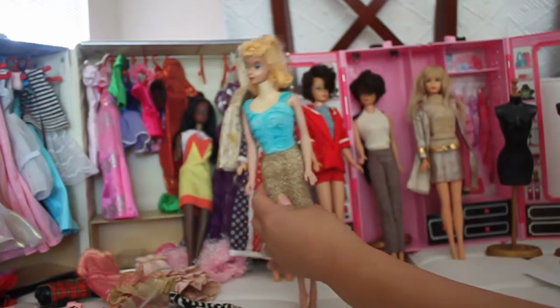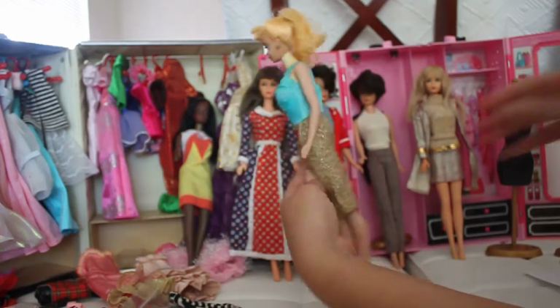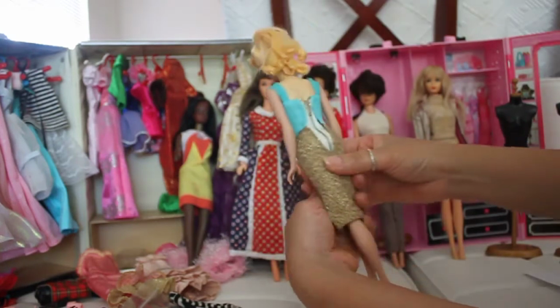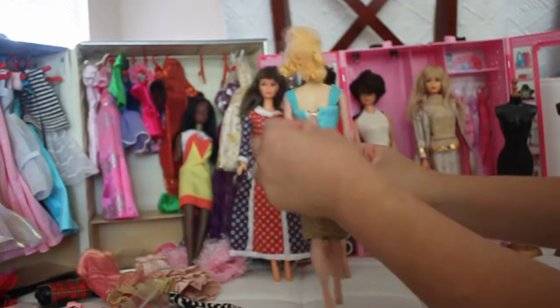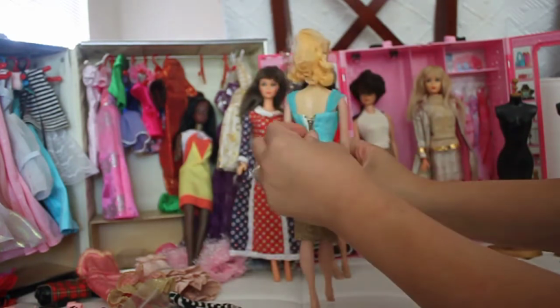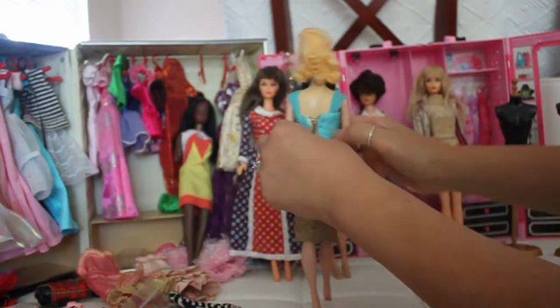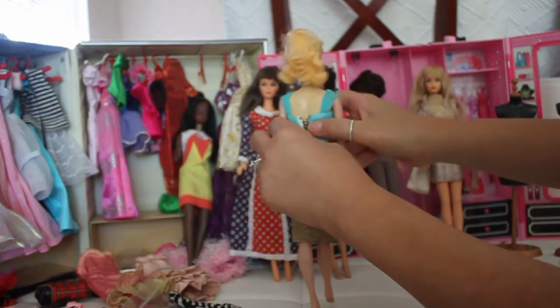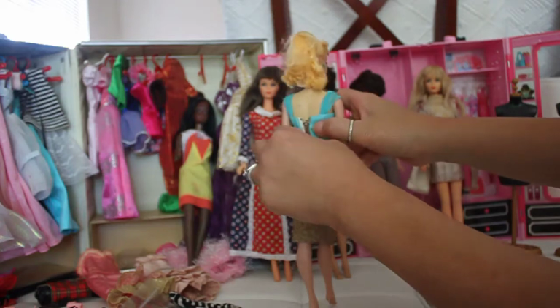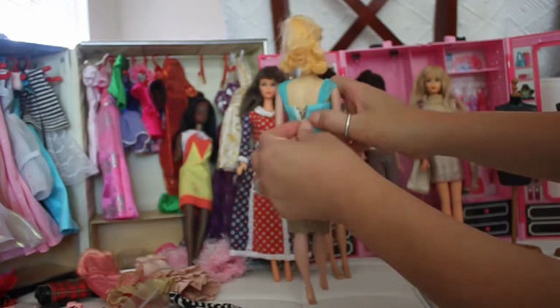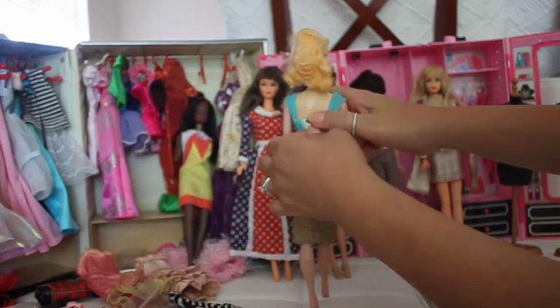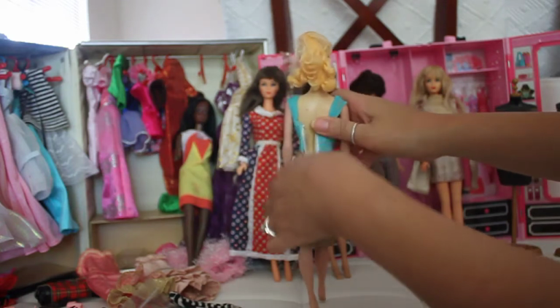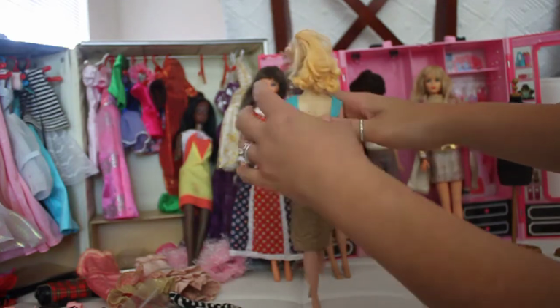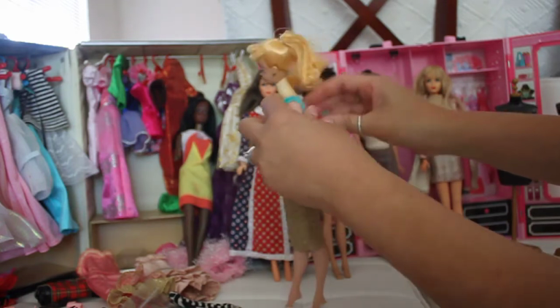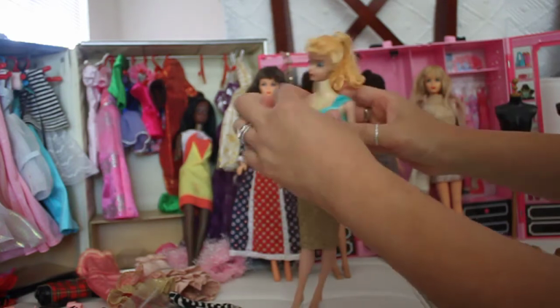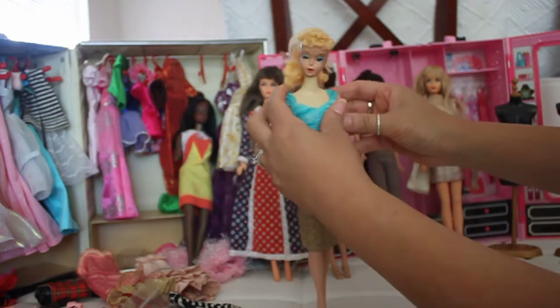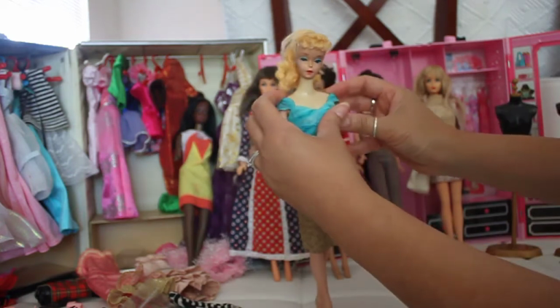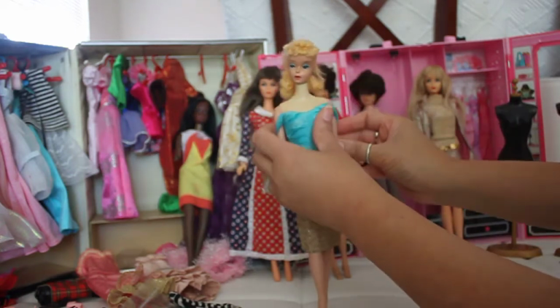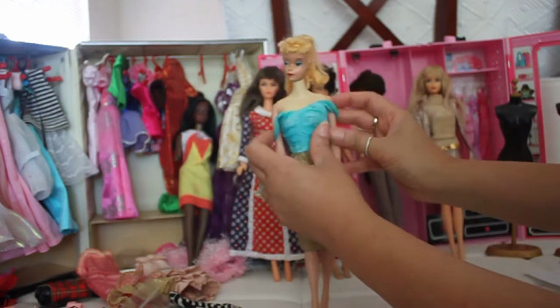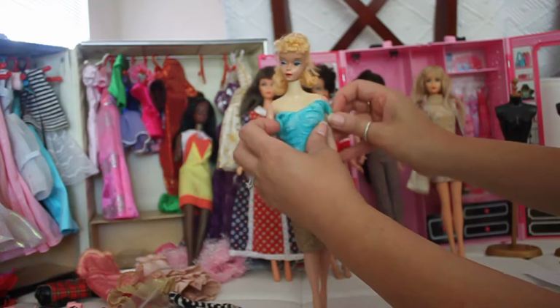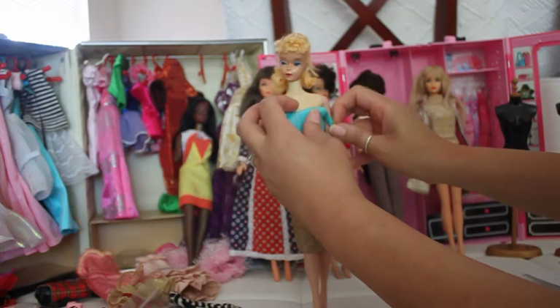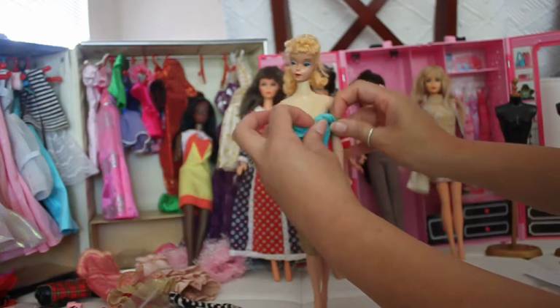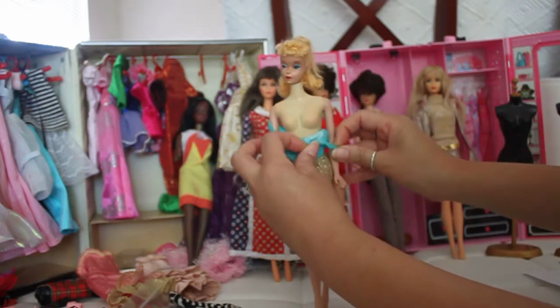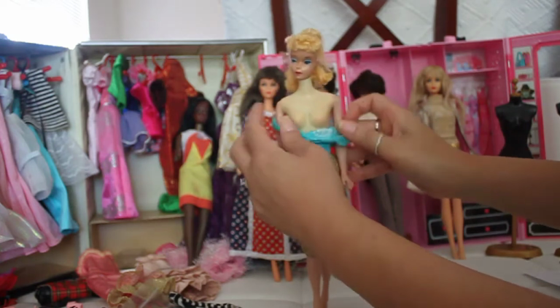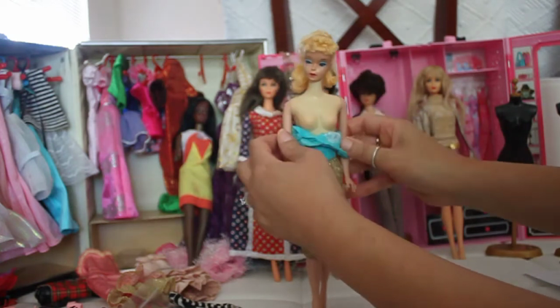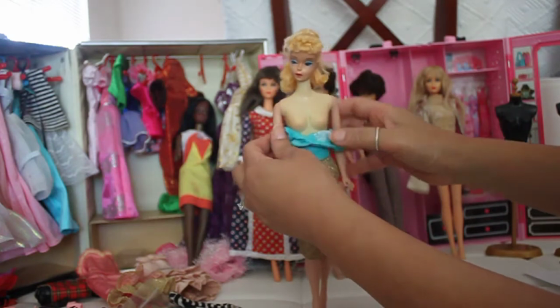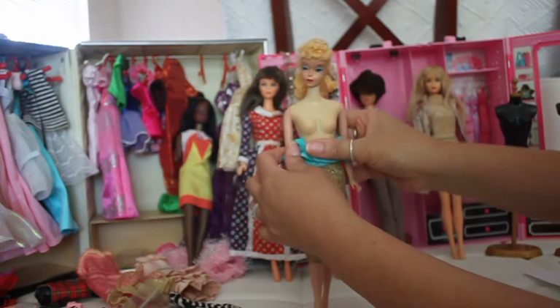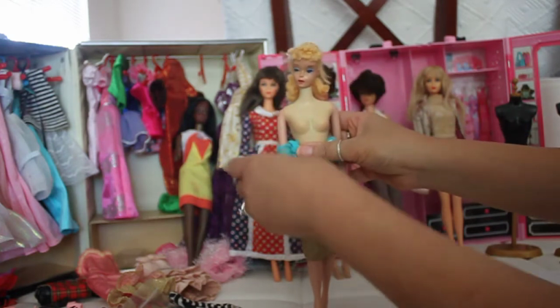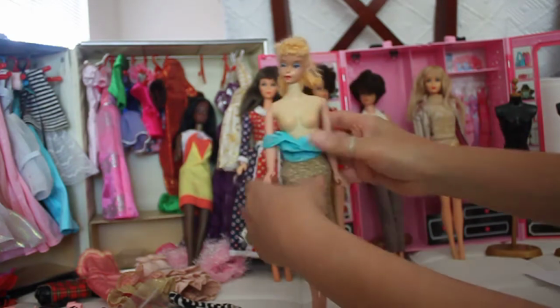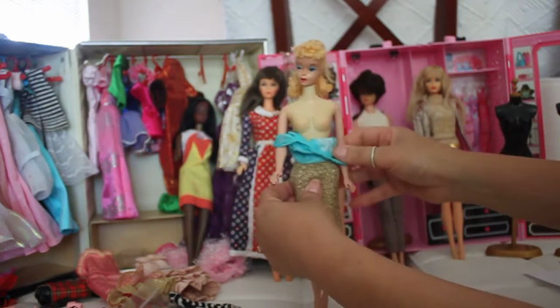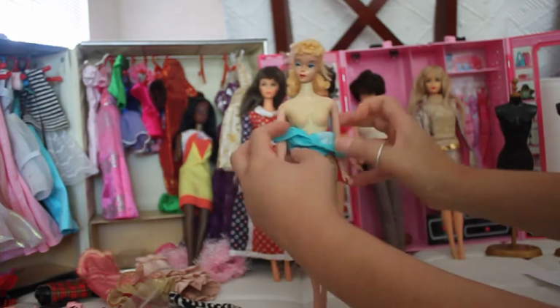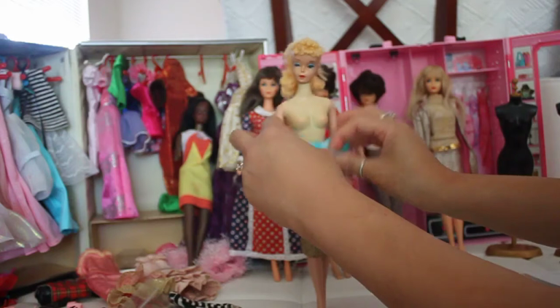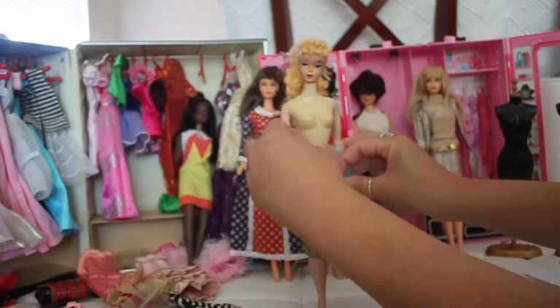I'm going to show you how to identify a Ponytail Barbie — the iconic dolls from the 1960s designed by Ruth Handler, who was a doll designer.